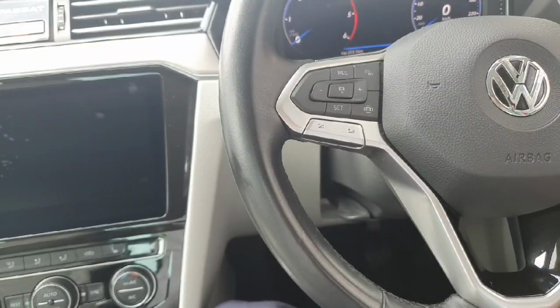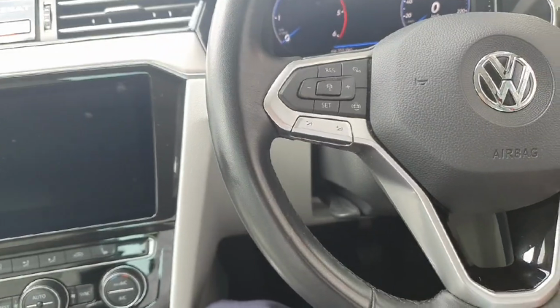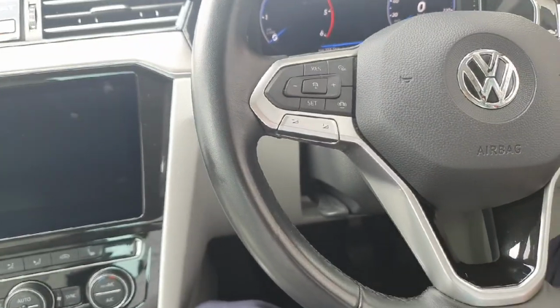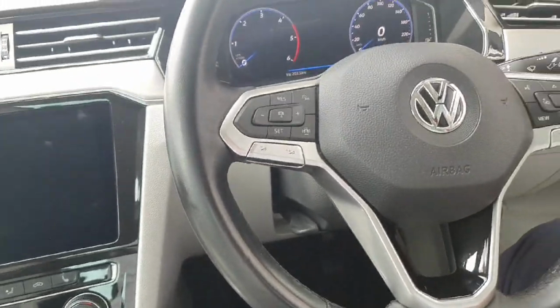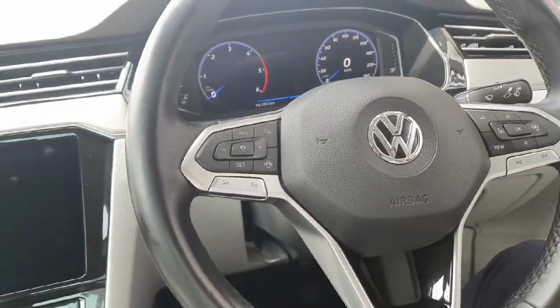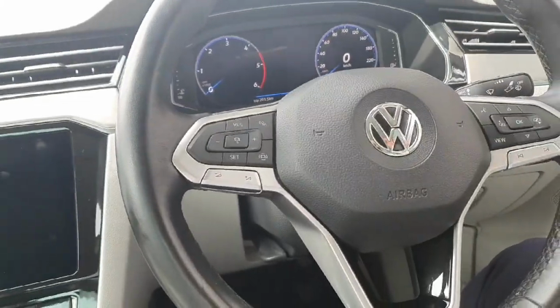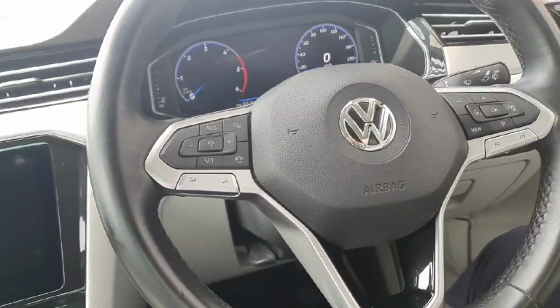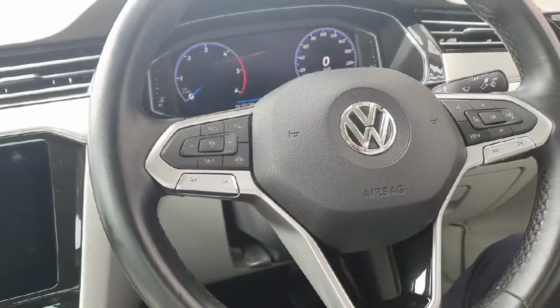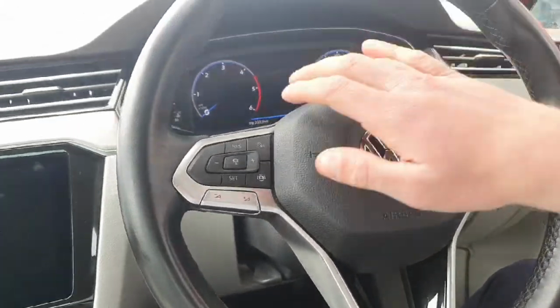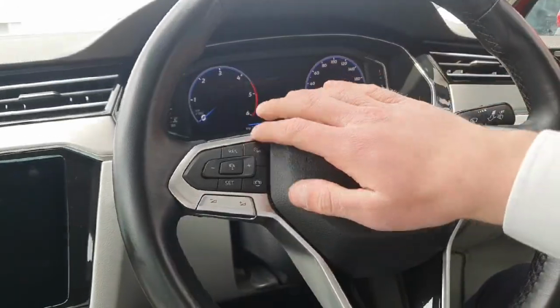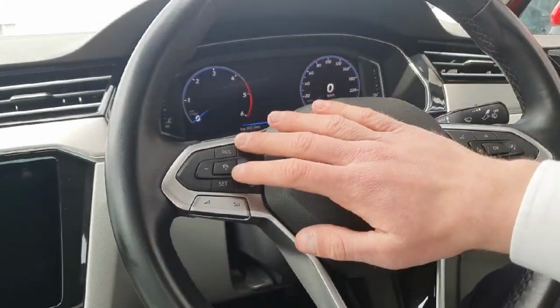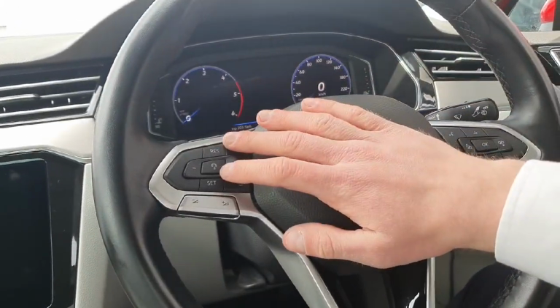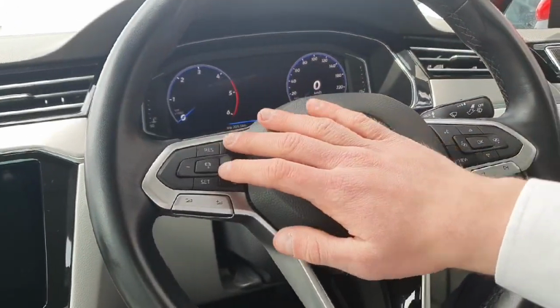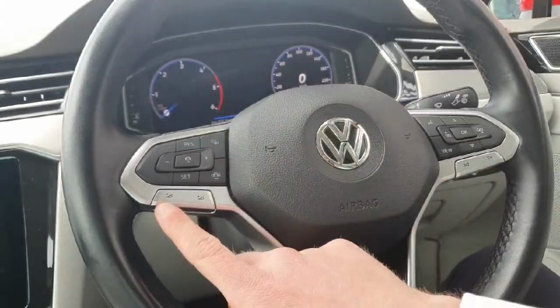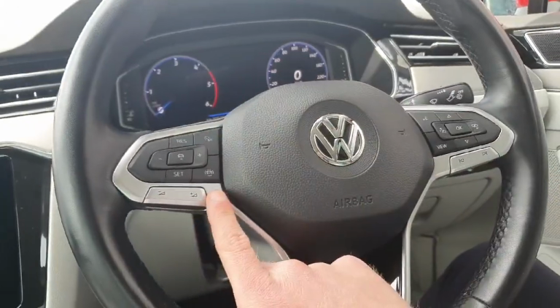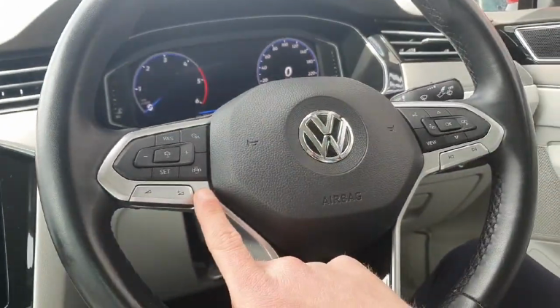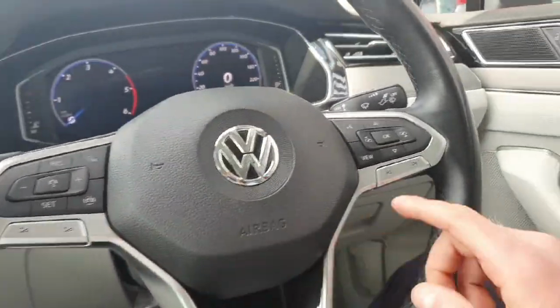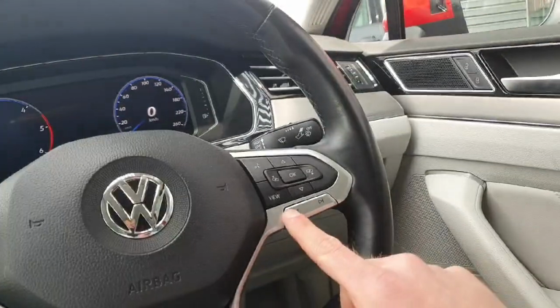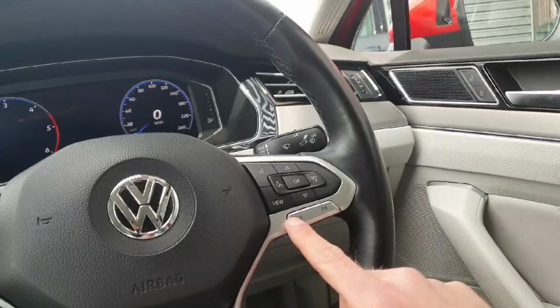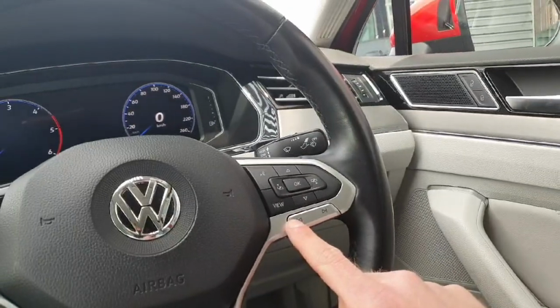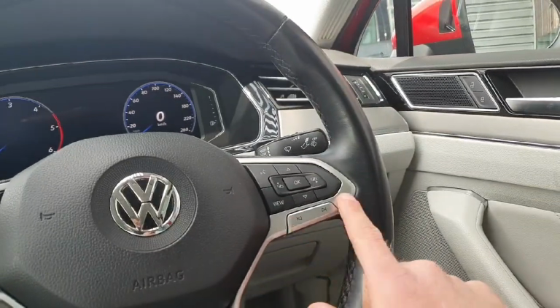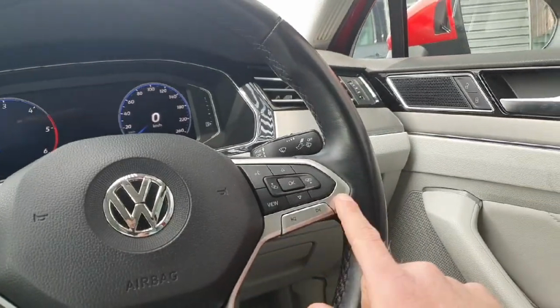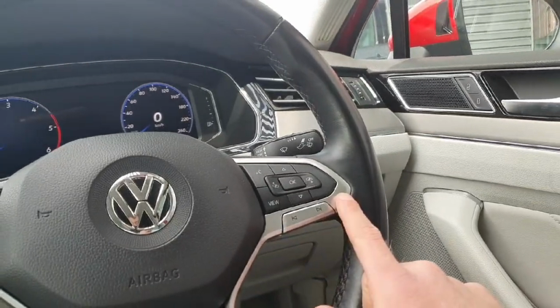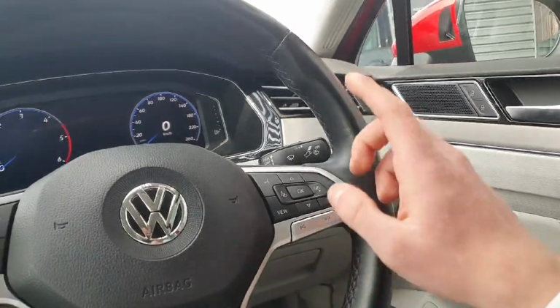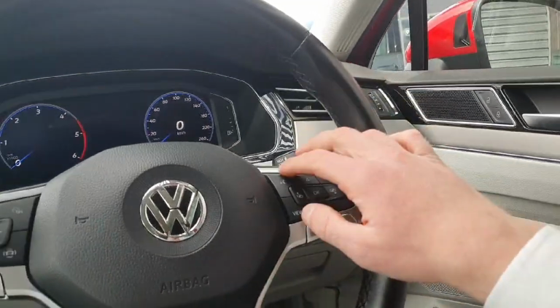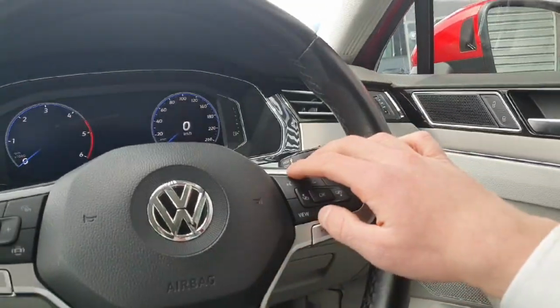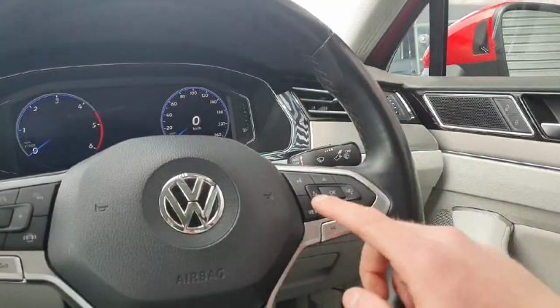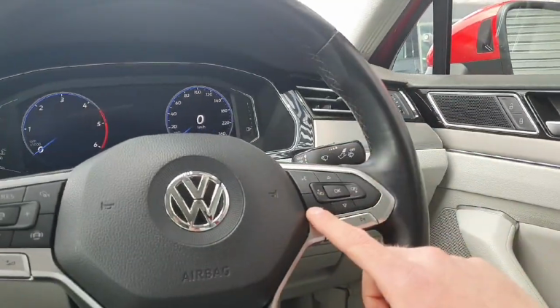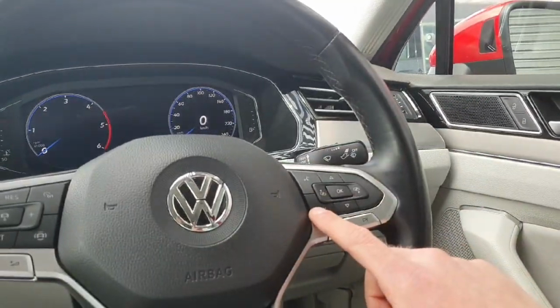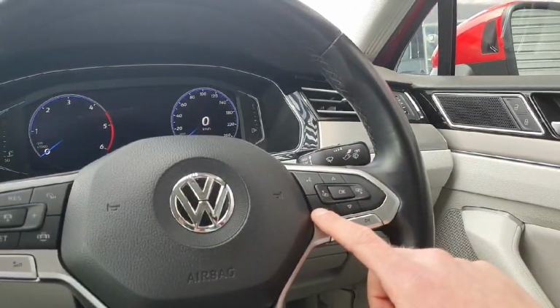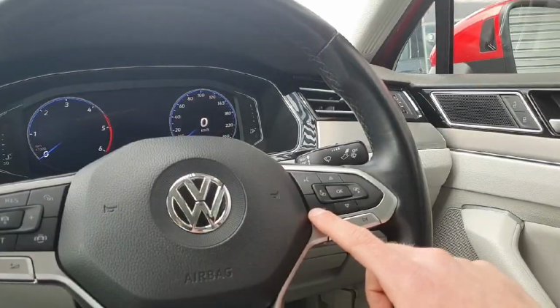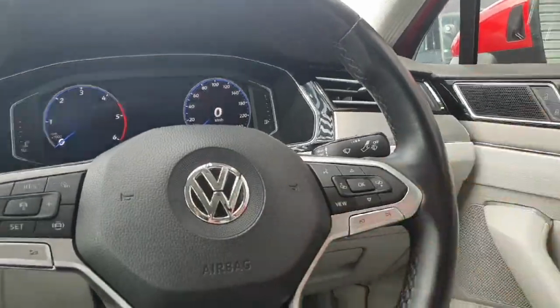The car also comes with a multi-functional steering wheel — your cruise control settings just in there, volume settings just in there, flick through your radio or your songs with these buttons, voice recognition, and change the view on your dashboard just with this button.